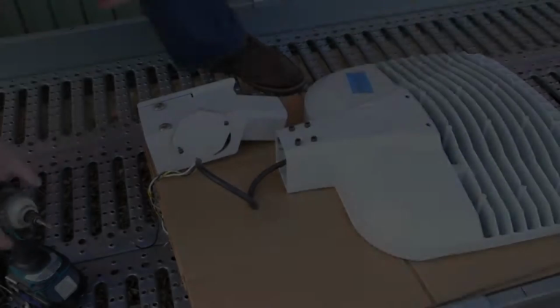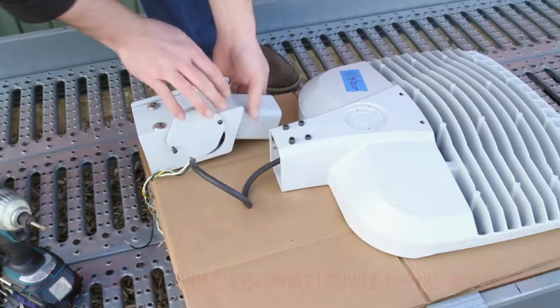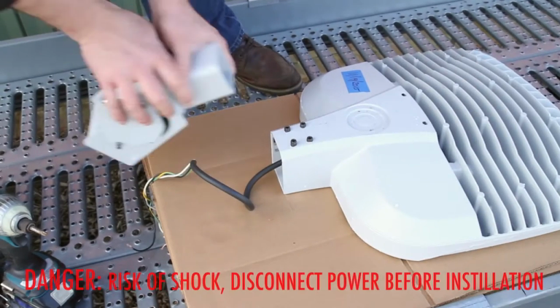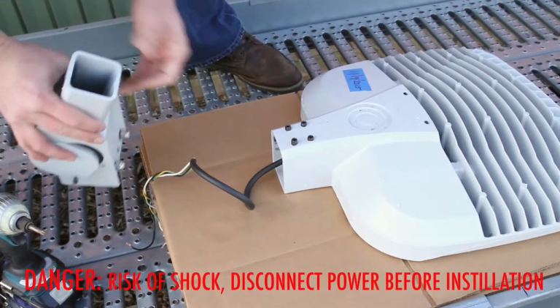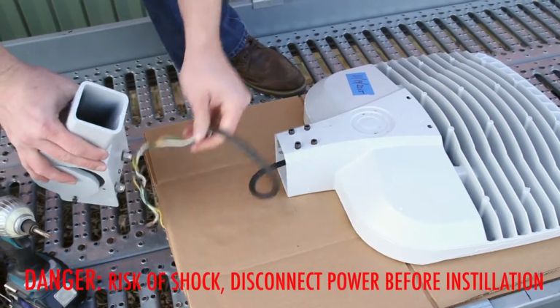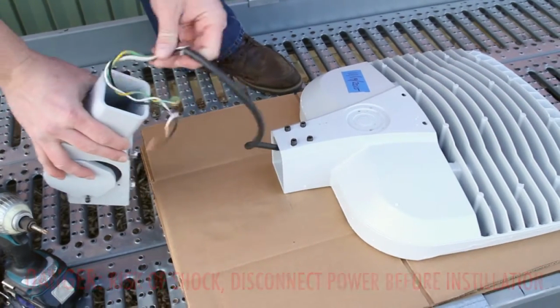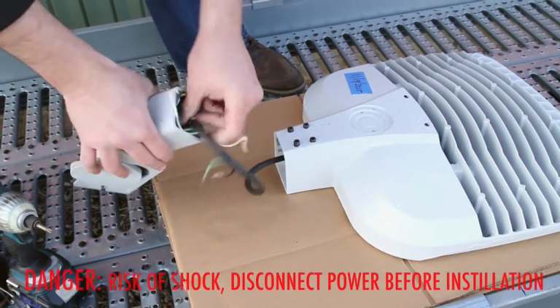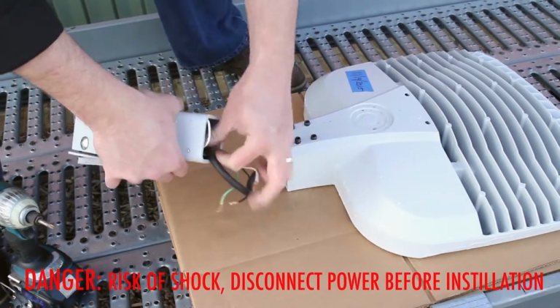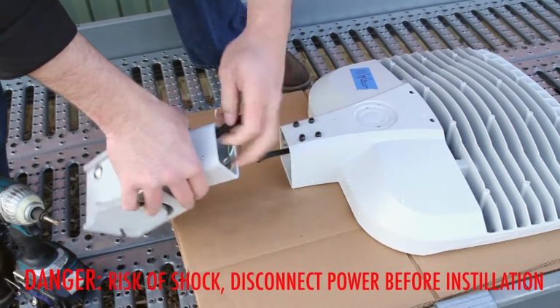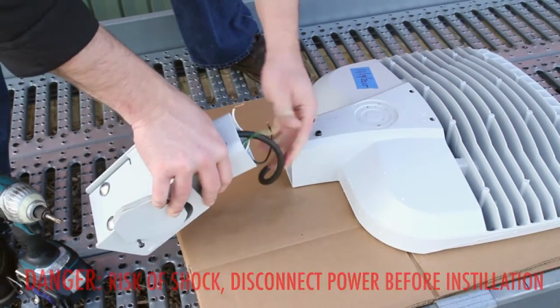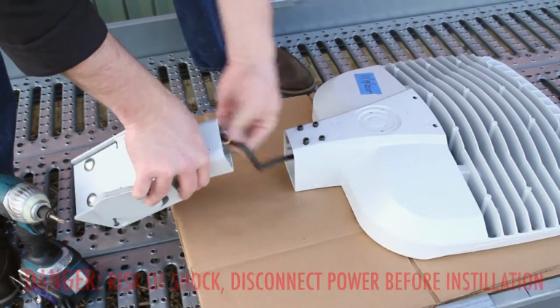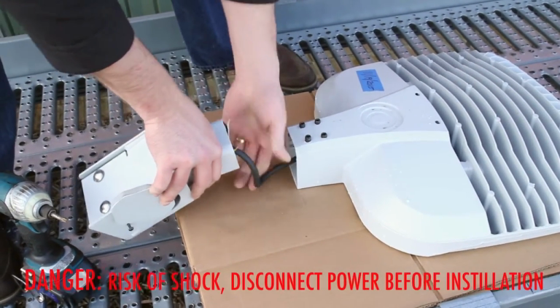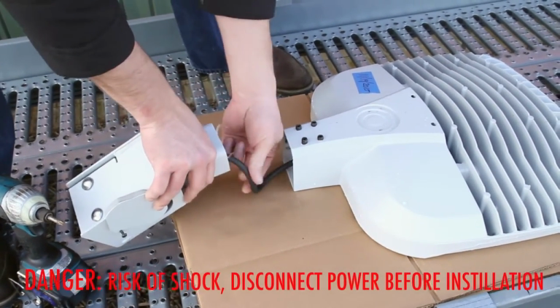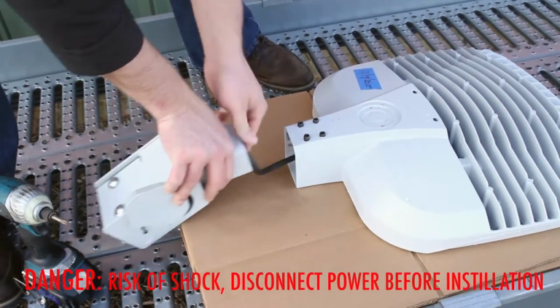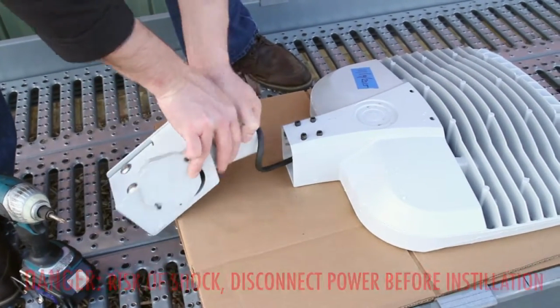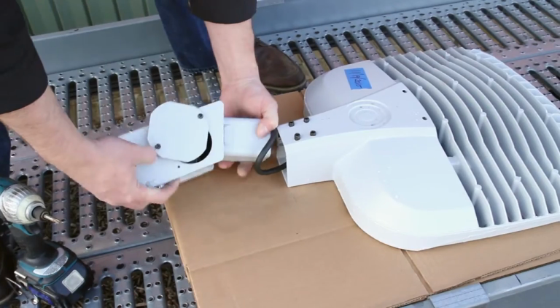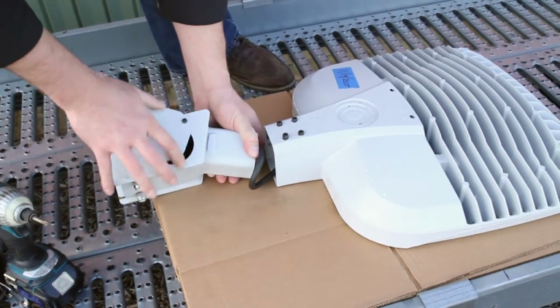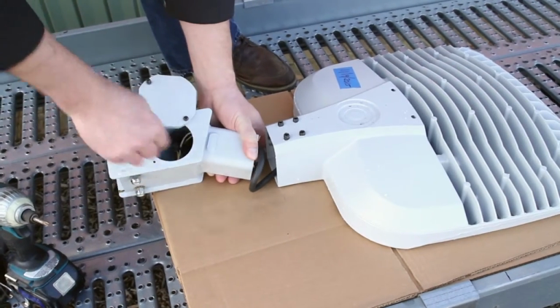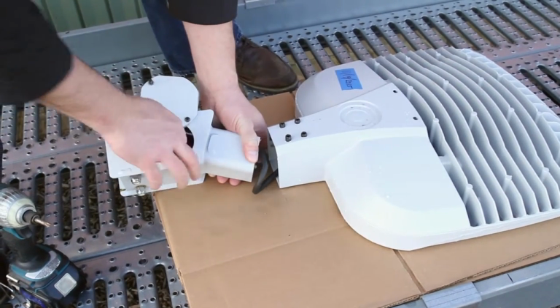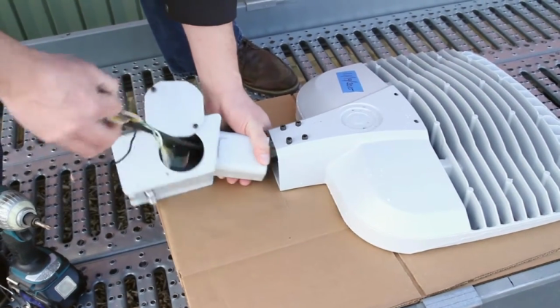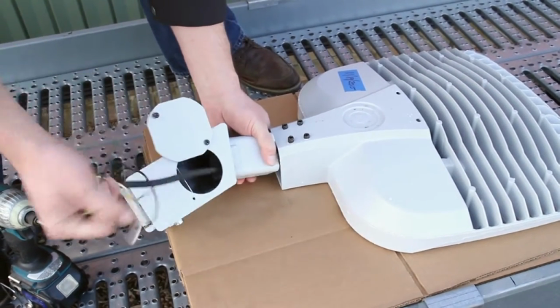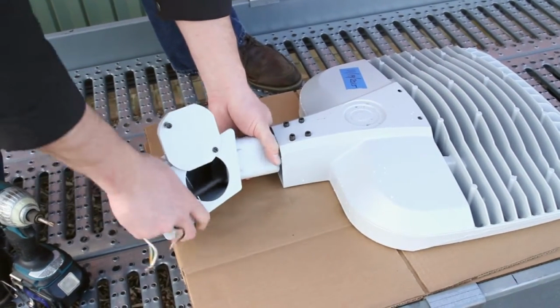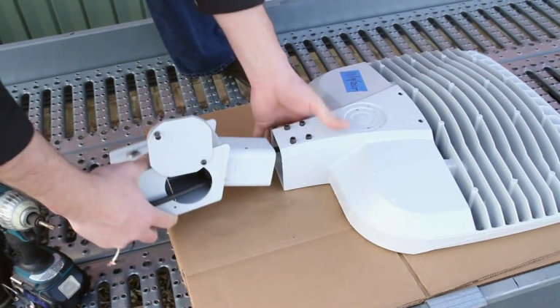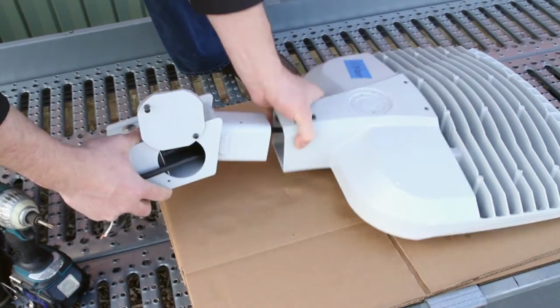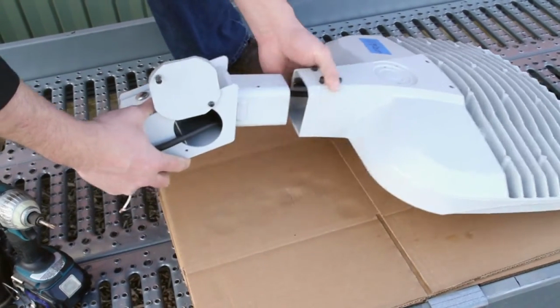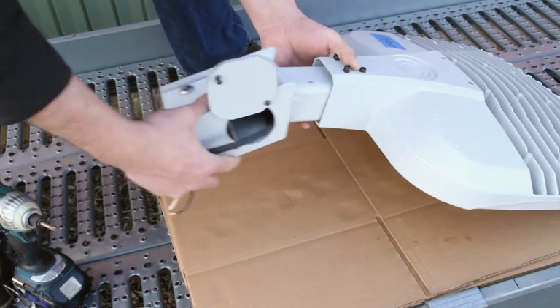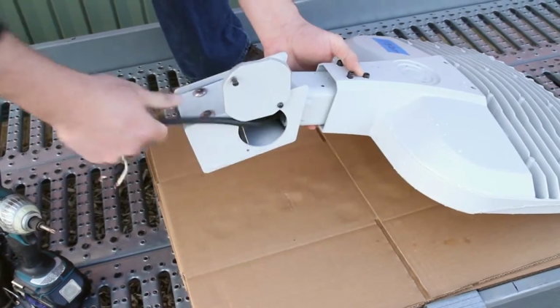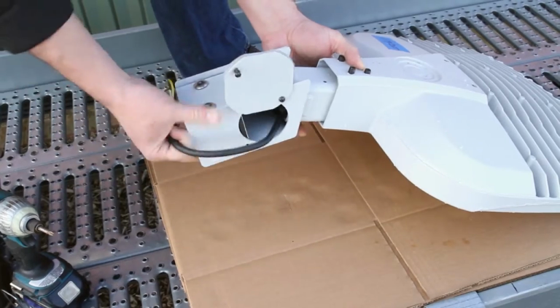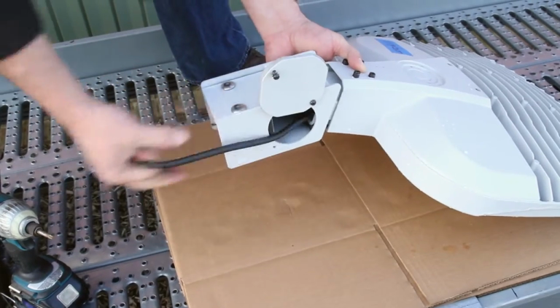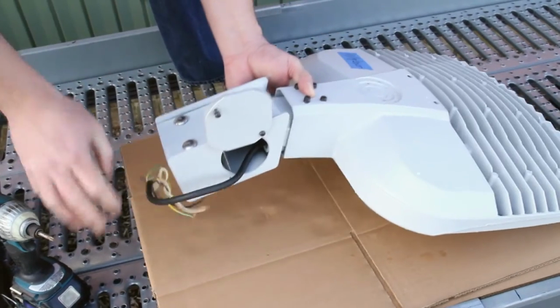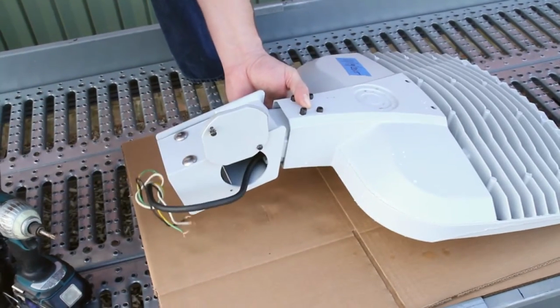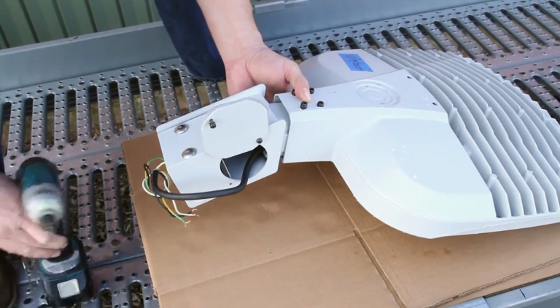First, remove the opening wire compartment by using a Phillips head screwdriver to remove the two screws and set aside for reinstallation later. Install the mount onto the luminaire and secure in place by snugging the four set screws using a 3/16th Allen drive bit.